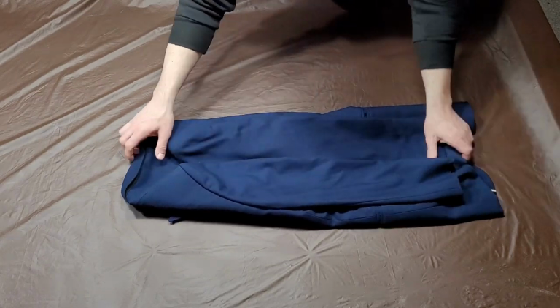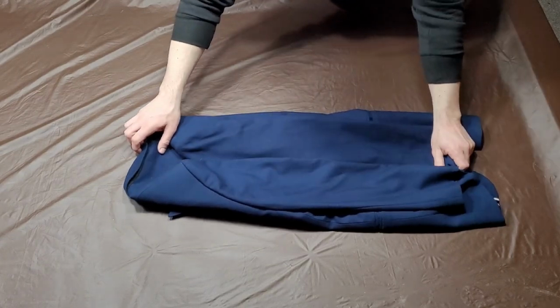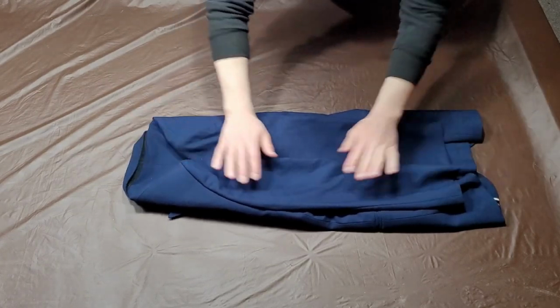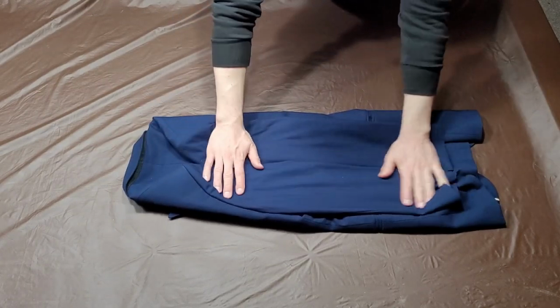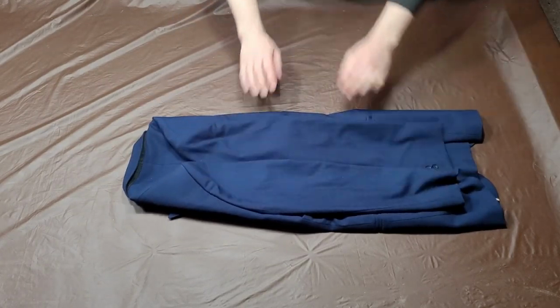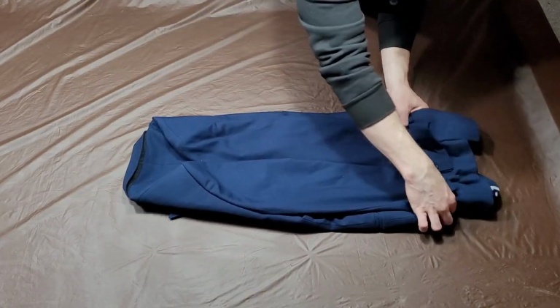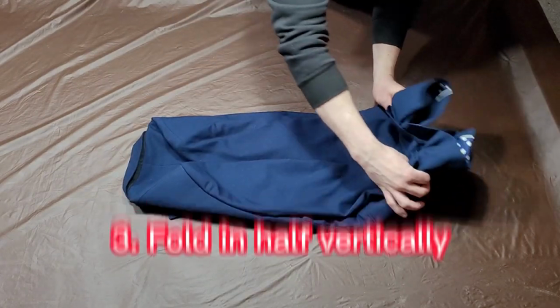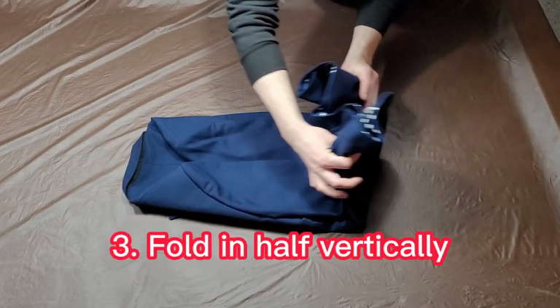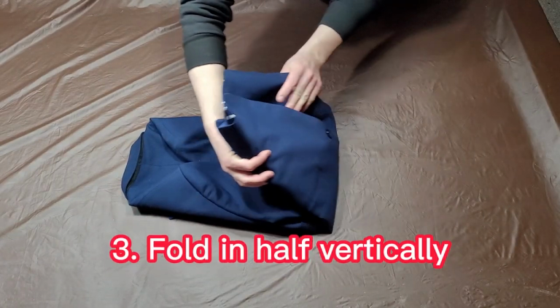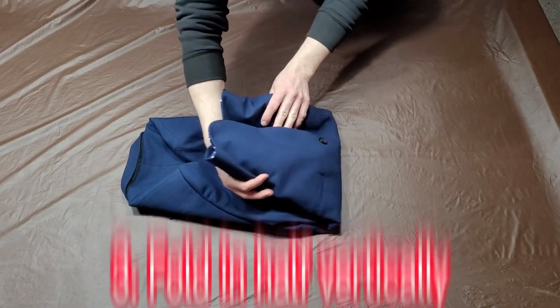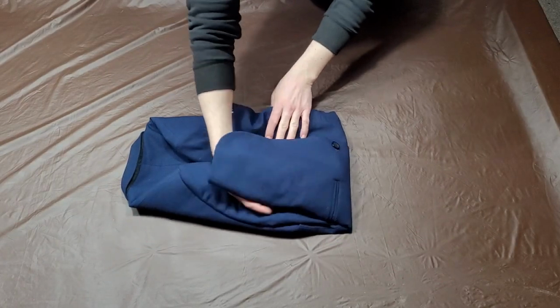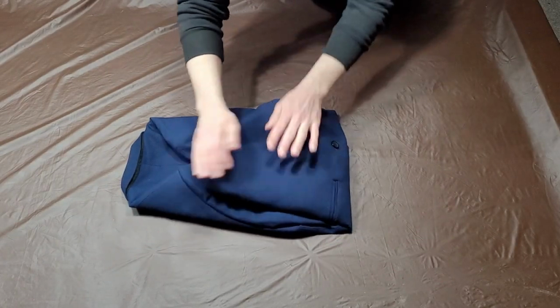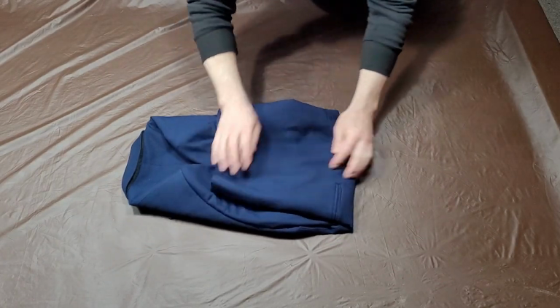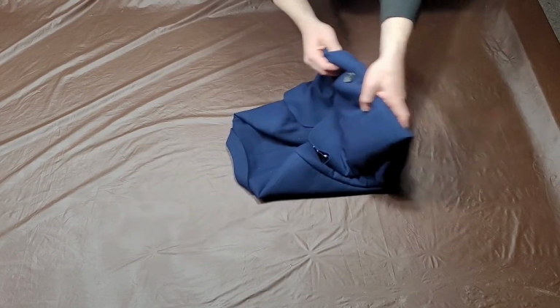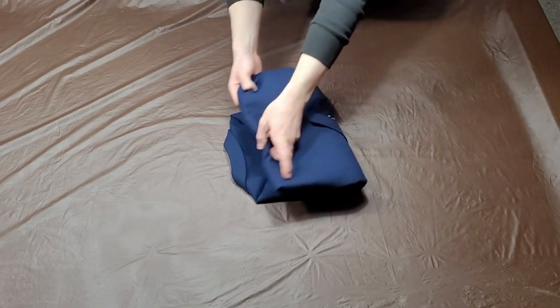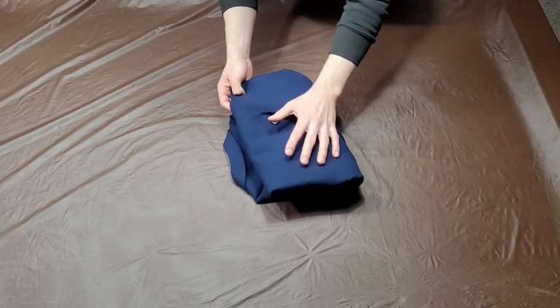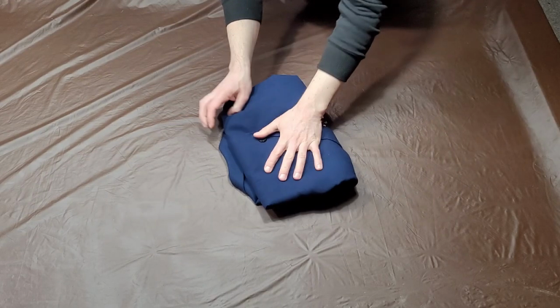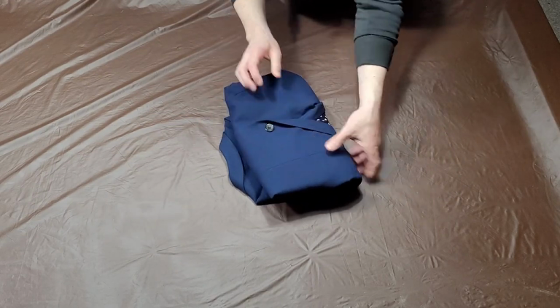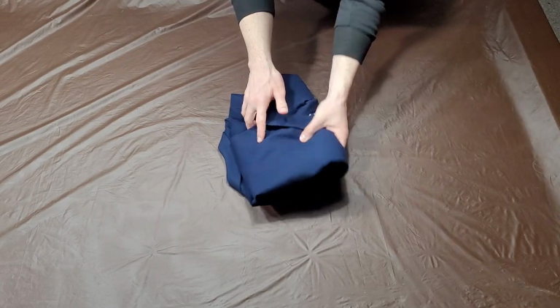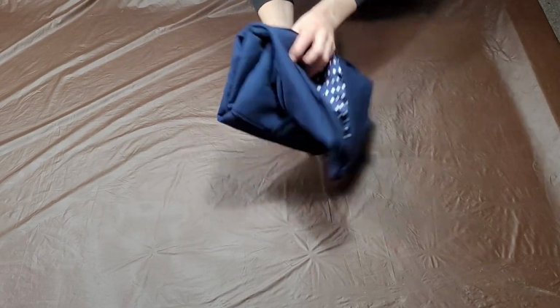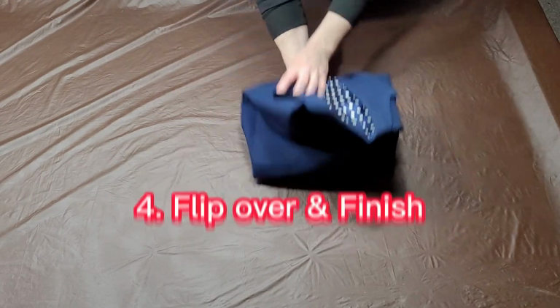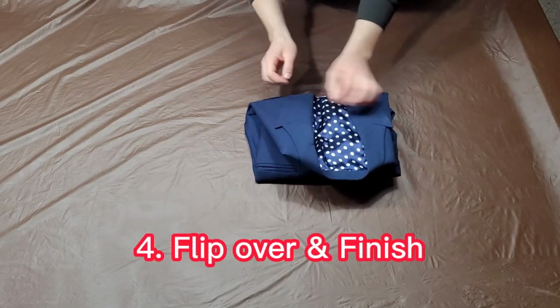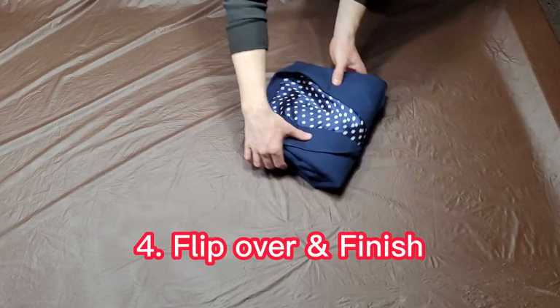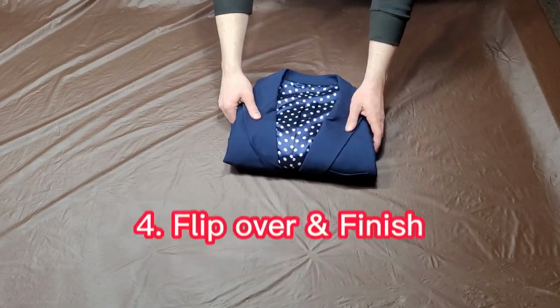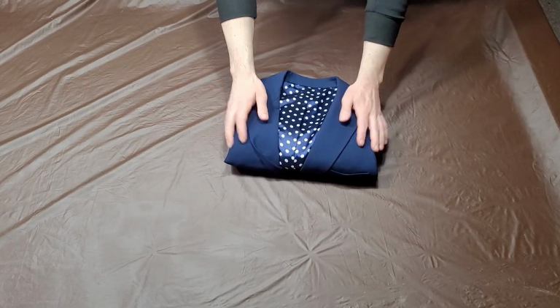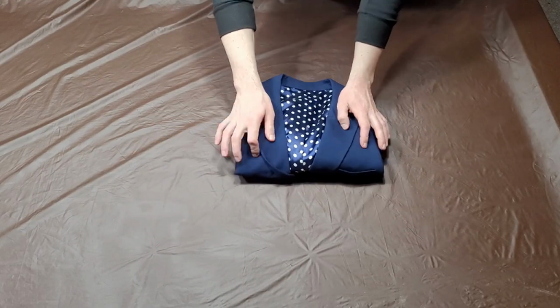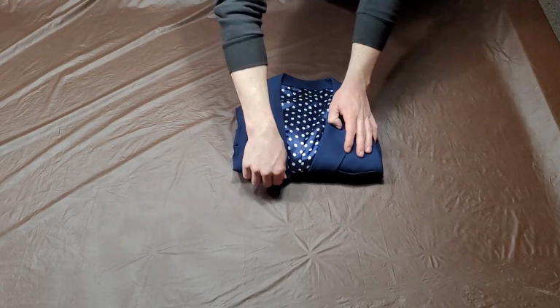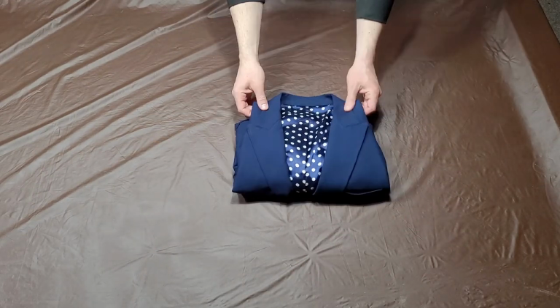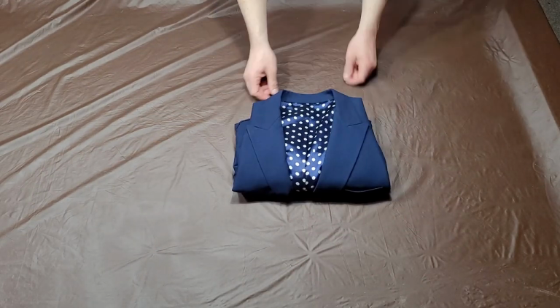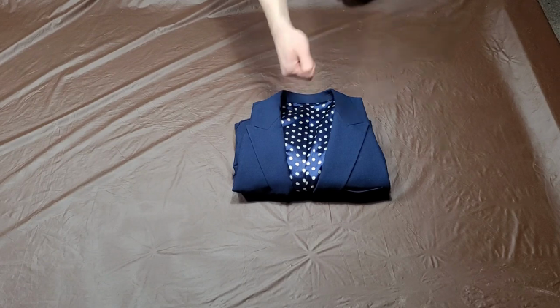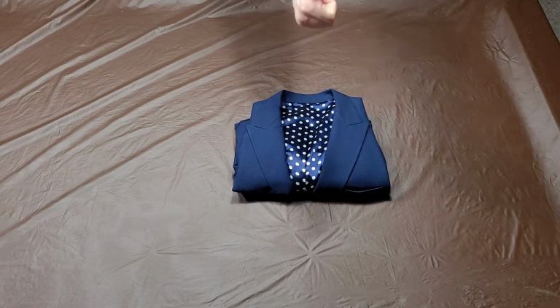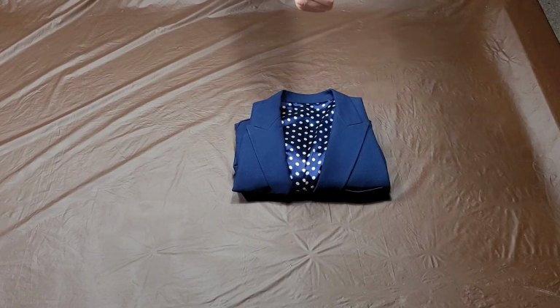For step three, fold the jacket in half vertically. You may wish to do this twice. Finally, flip it over, lay it flat, and store it away. Thanks for watching.